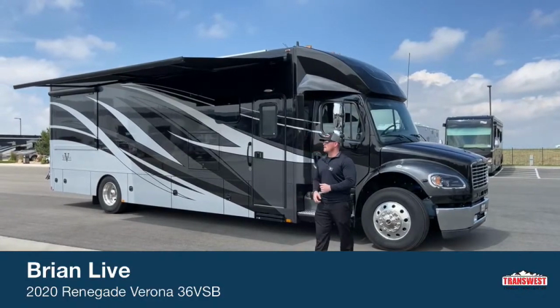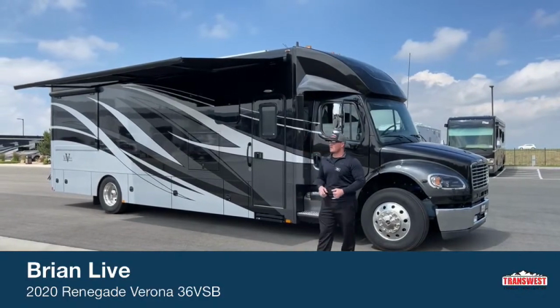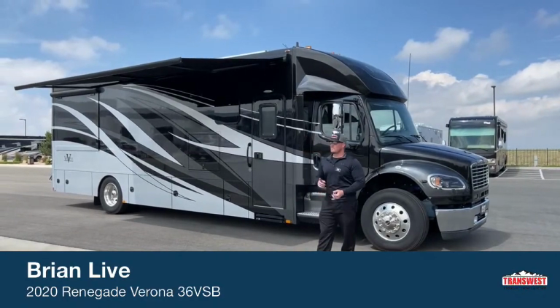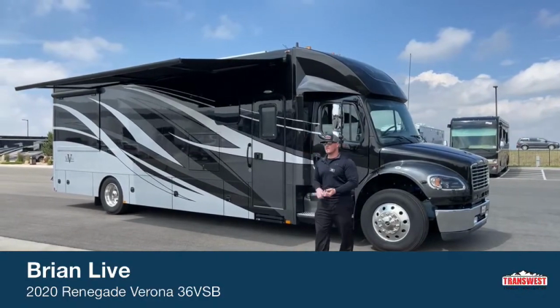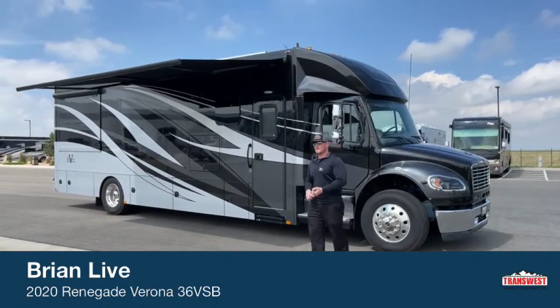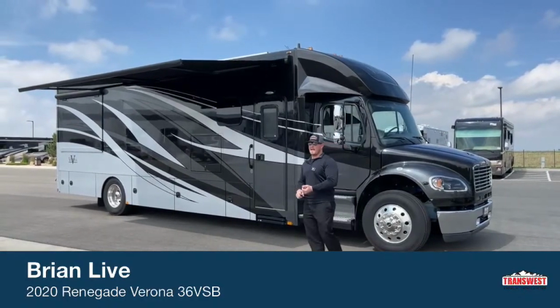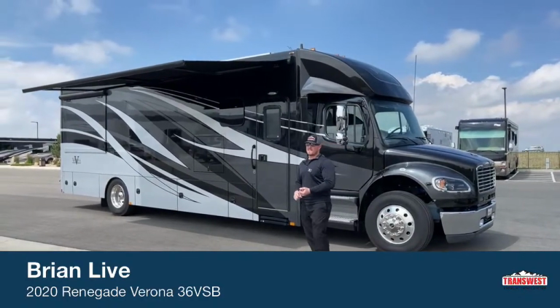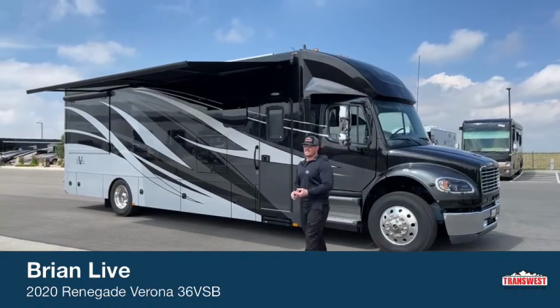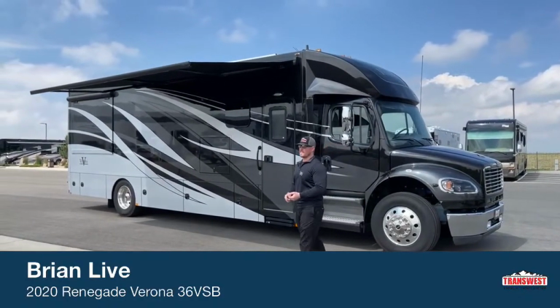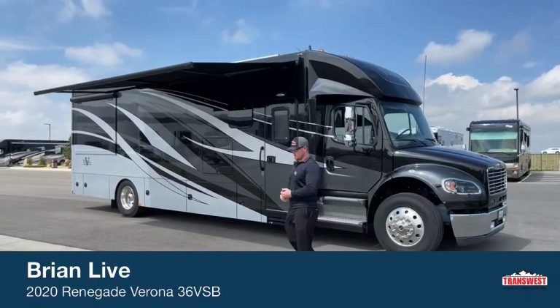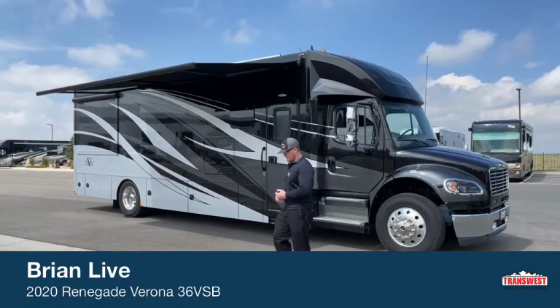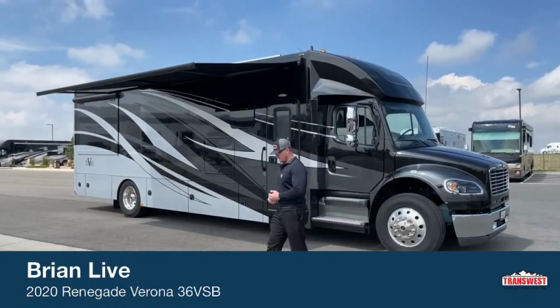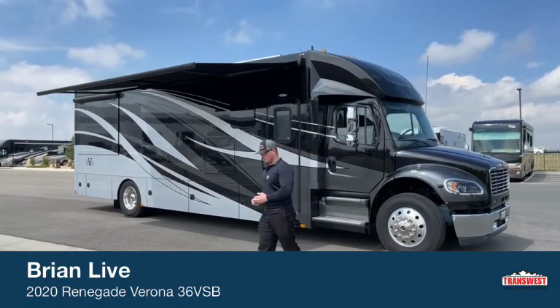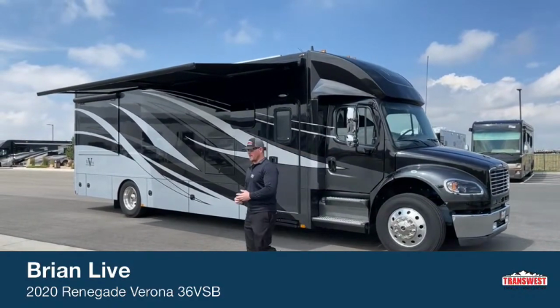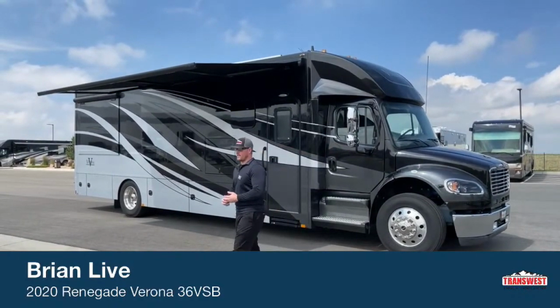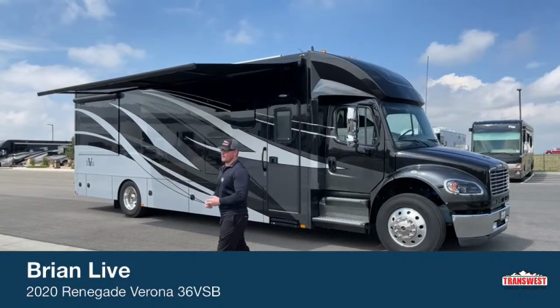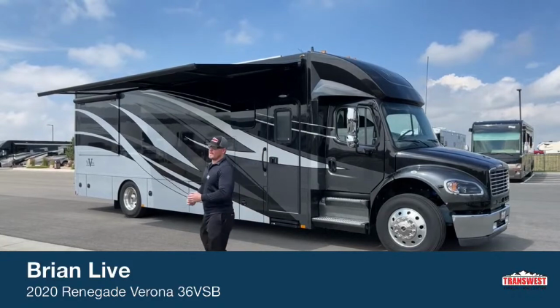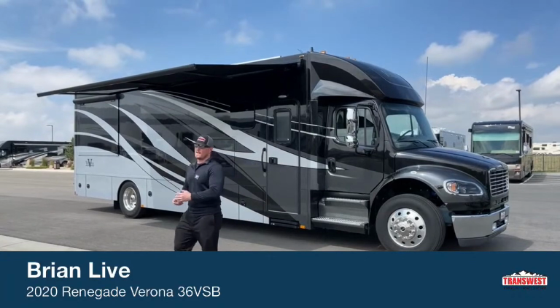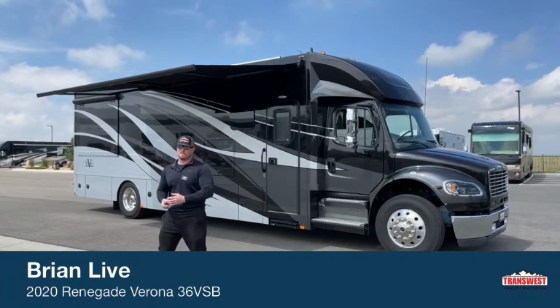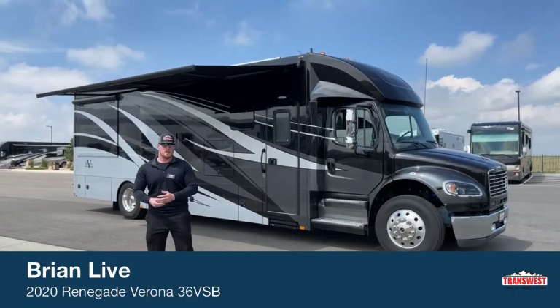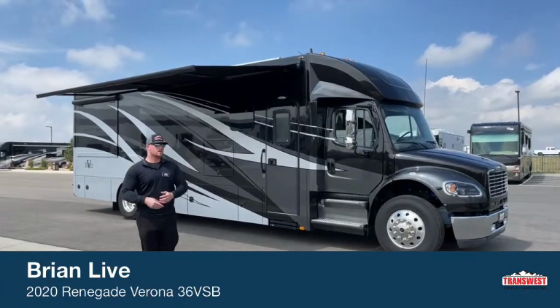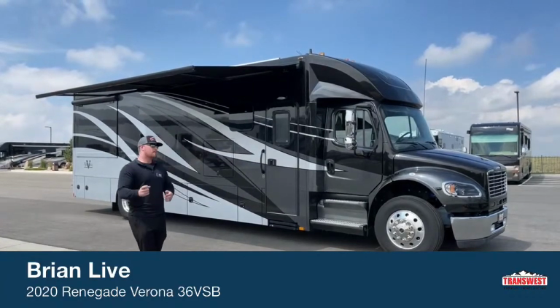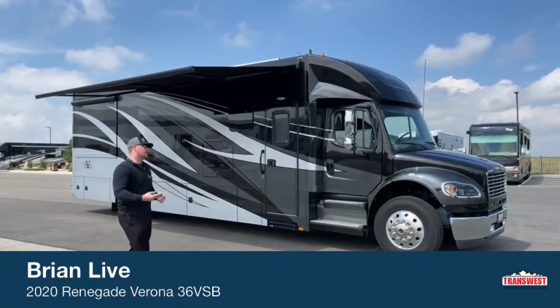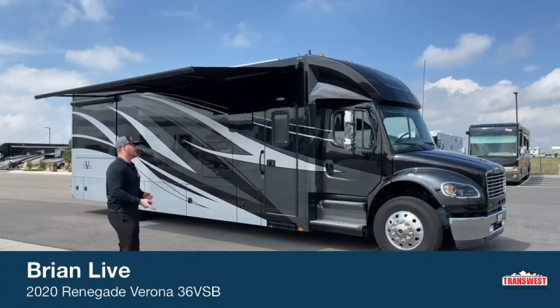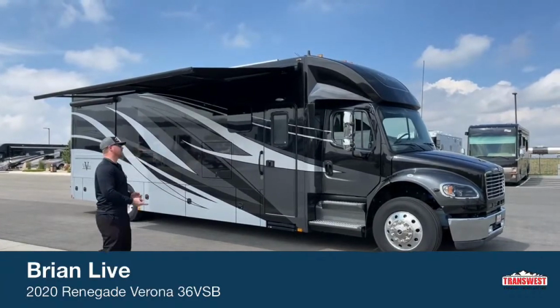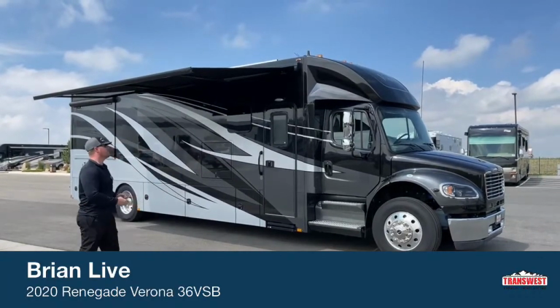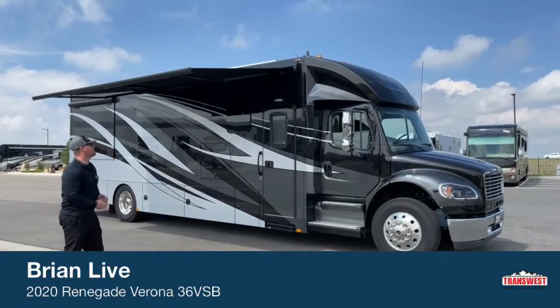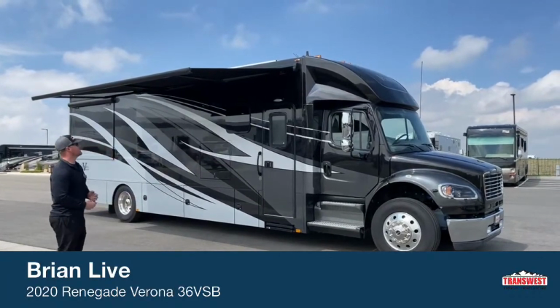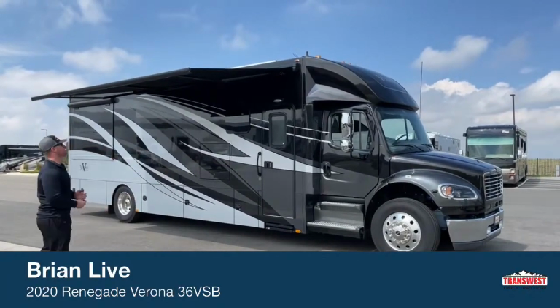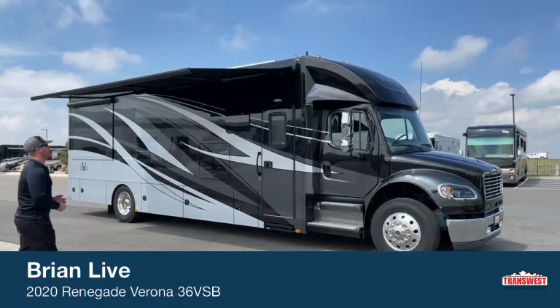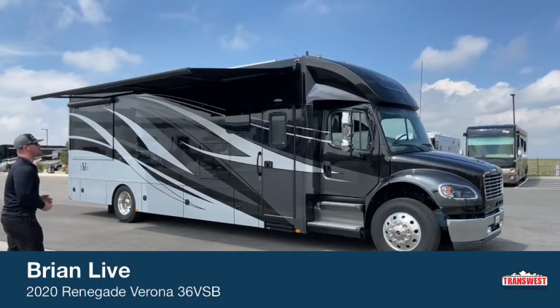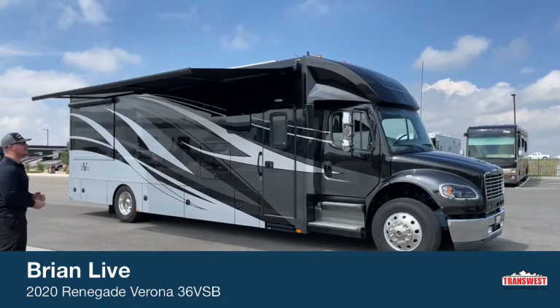Today I'm going to be walking around a used 2020 Renegade Verona 36 VSB — the Verona split bath. This is the most popular floor plan in the Verona lineup. We'll walk around the exterior first and then head inside.